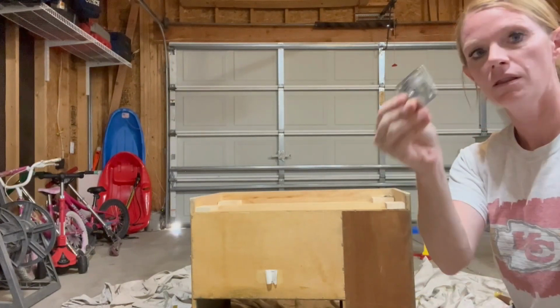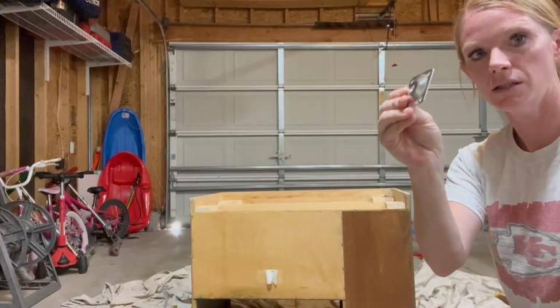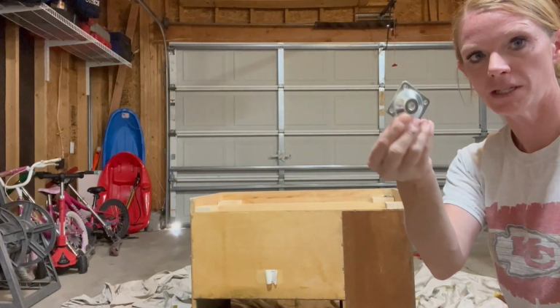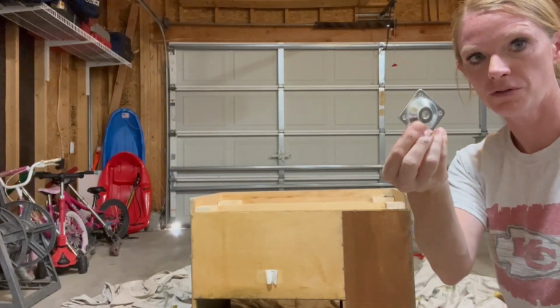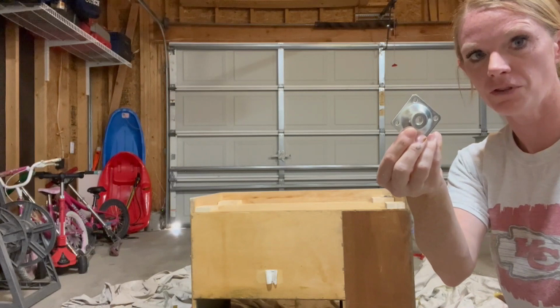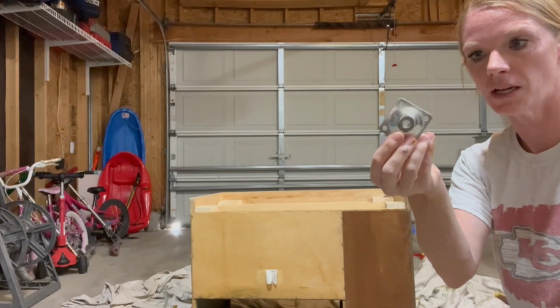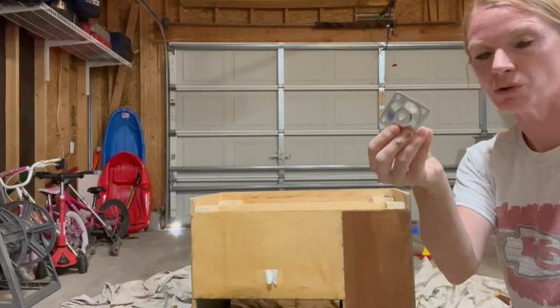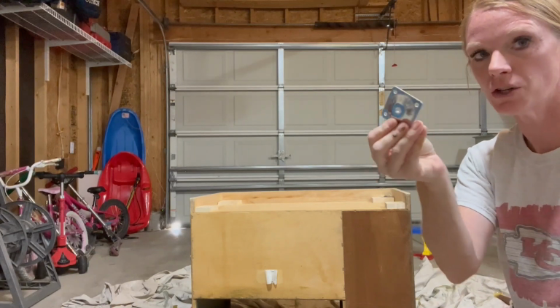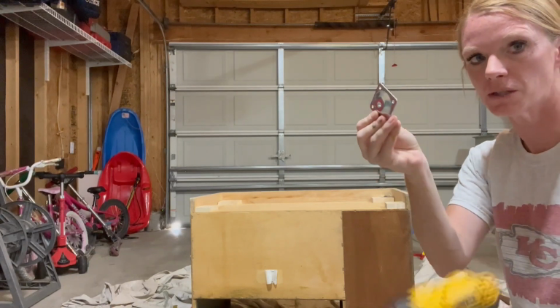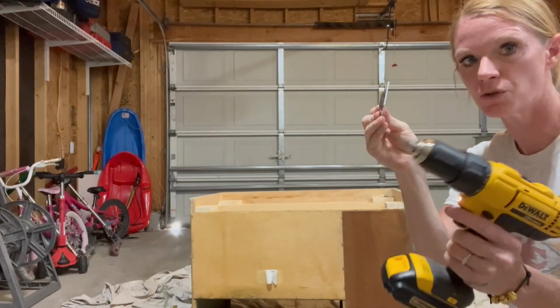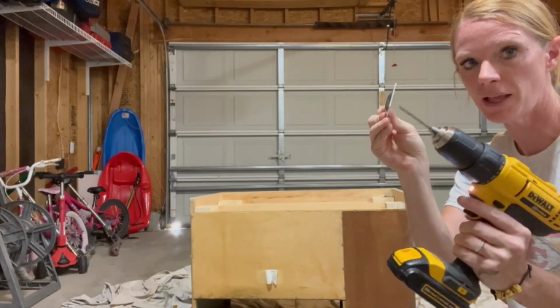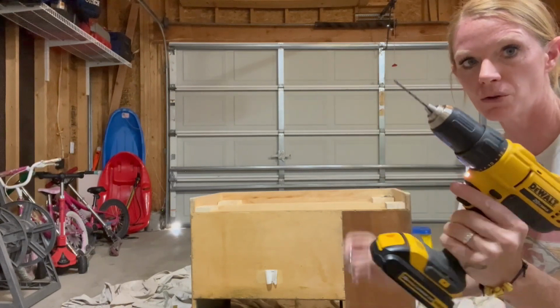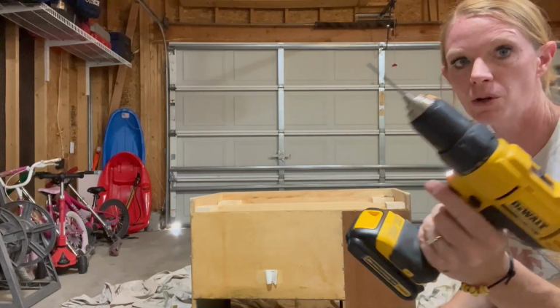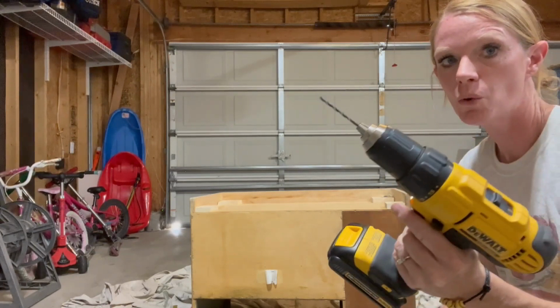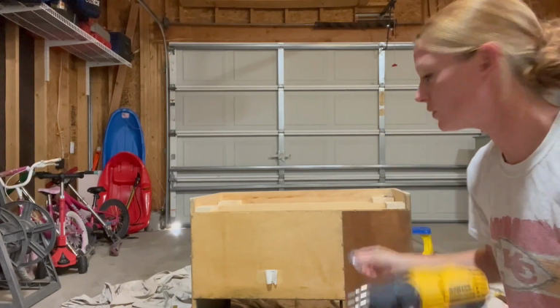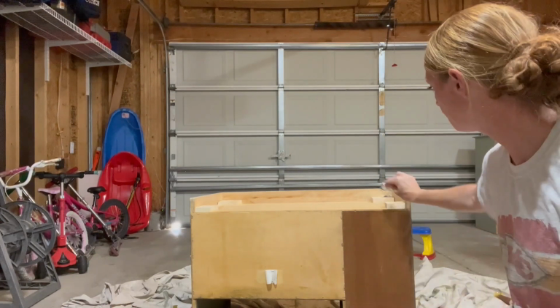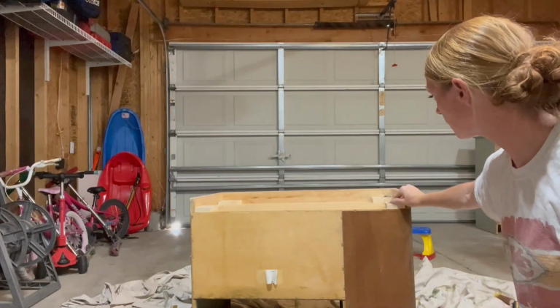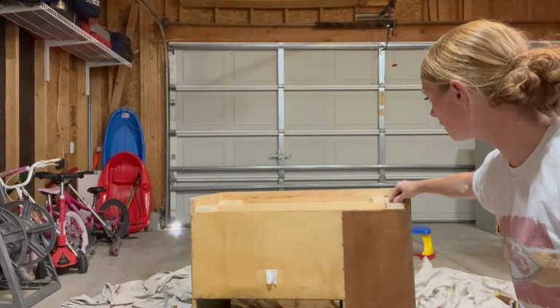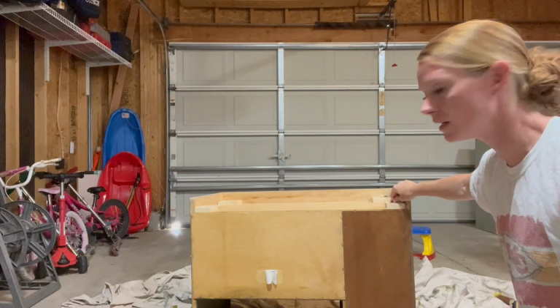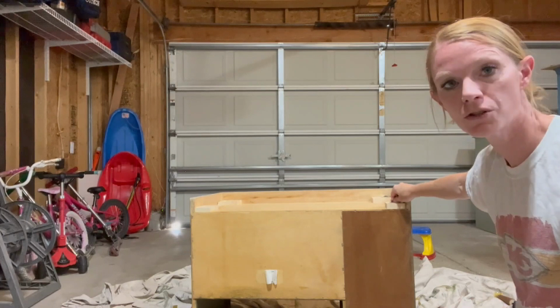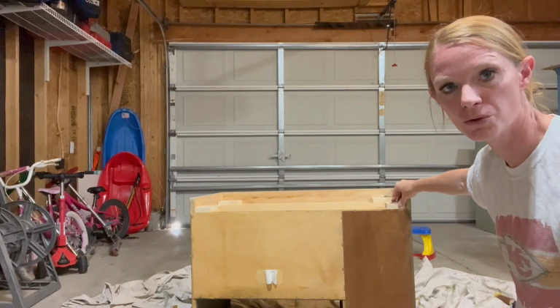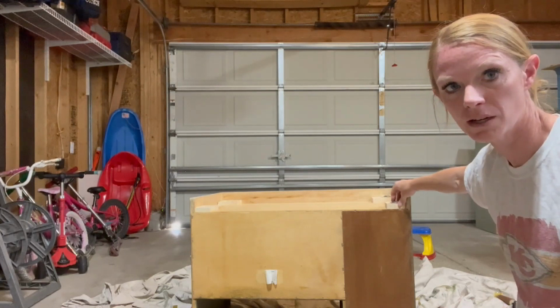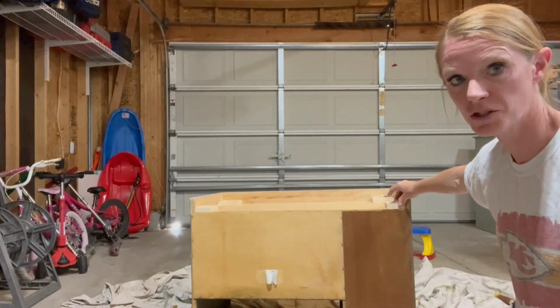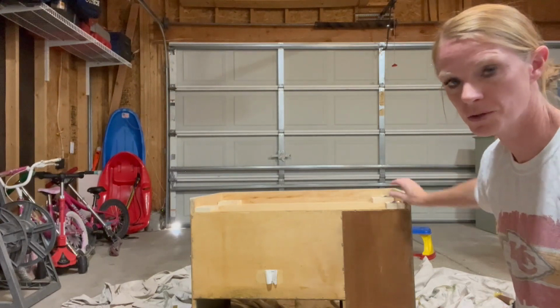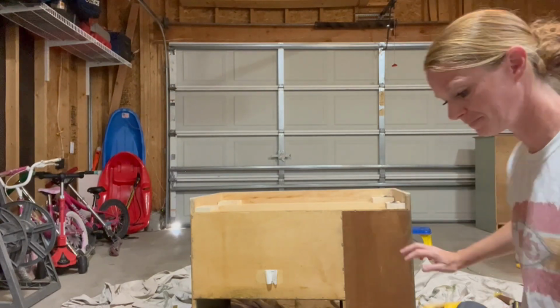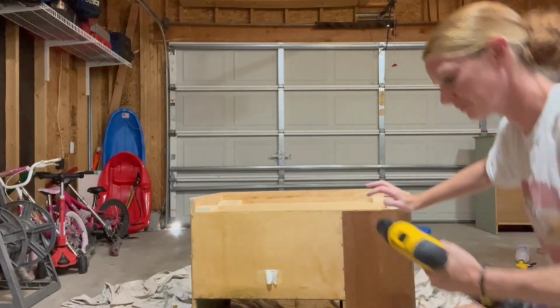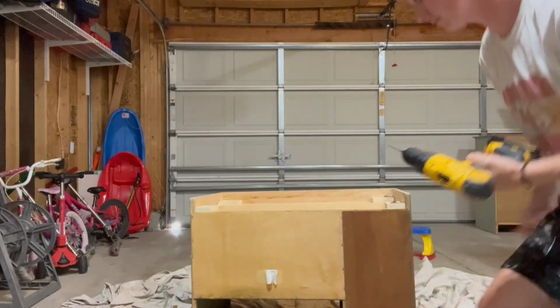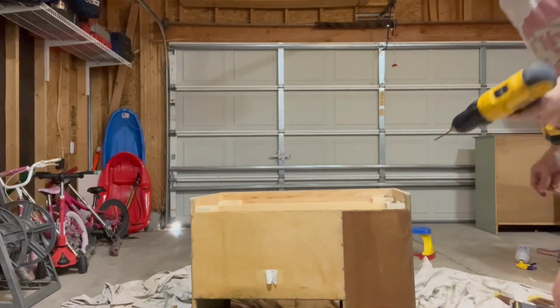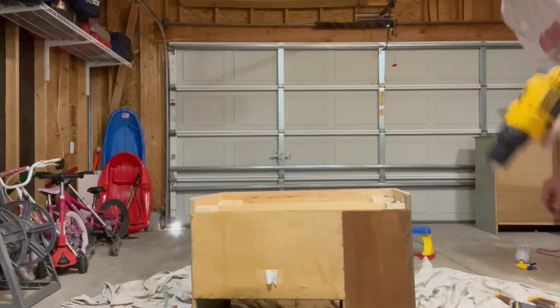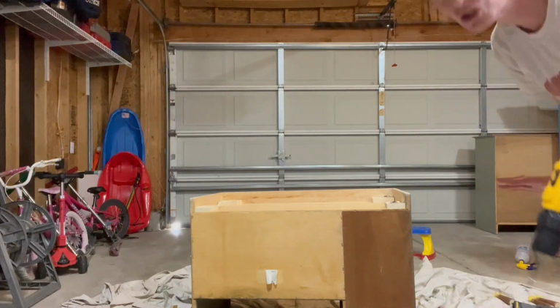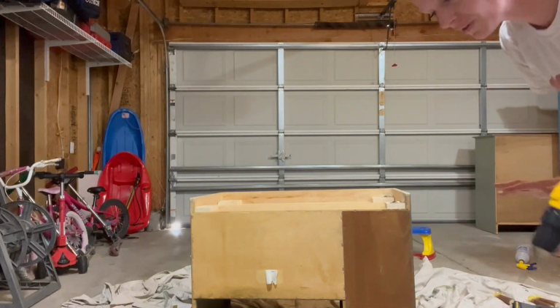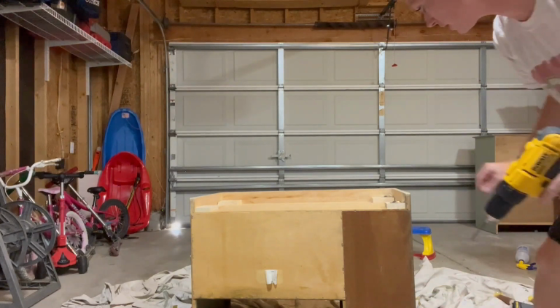Now we're ready to put on the feet. I have a little packet from Amazon with some screws and we're going to screw these into the bottom and then put the legs on. I do have to put one more coat of paint on, but I really like how it looks so far. To attach the feet, I'm going to drill a pilot hole with my drill and then screw in the screws — it should be fairly easy.